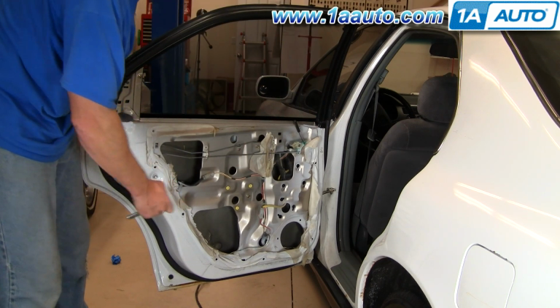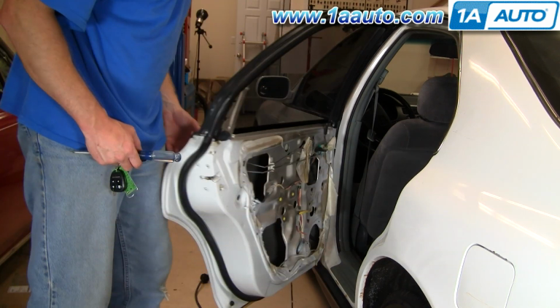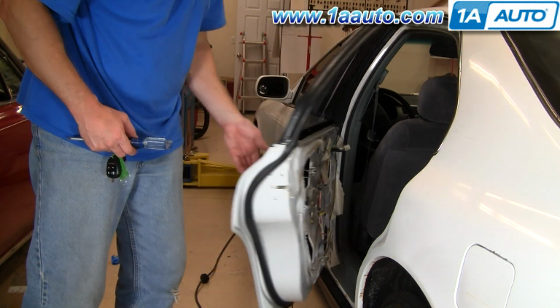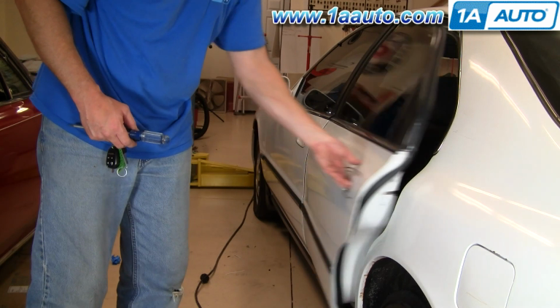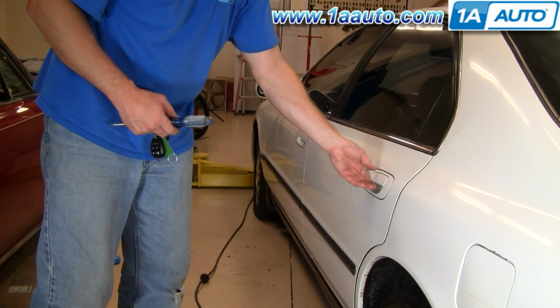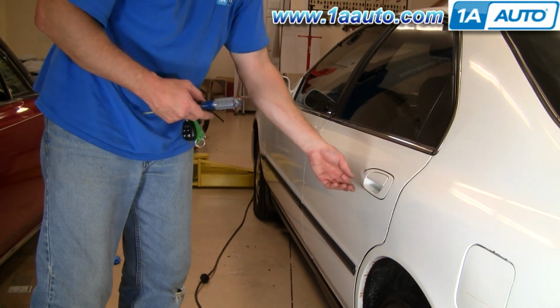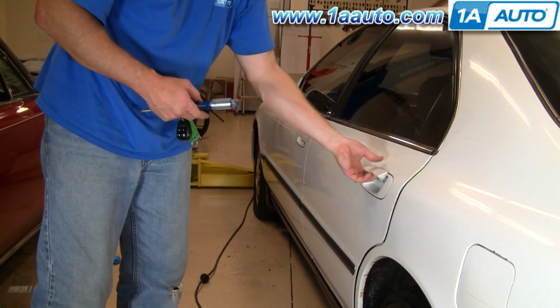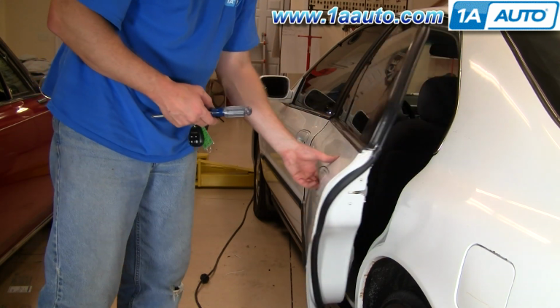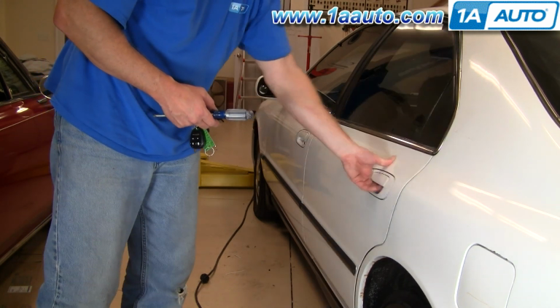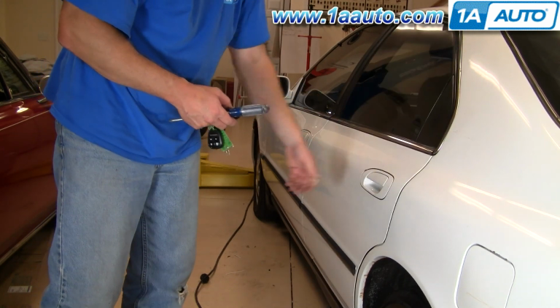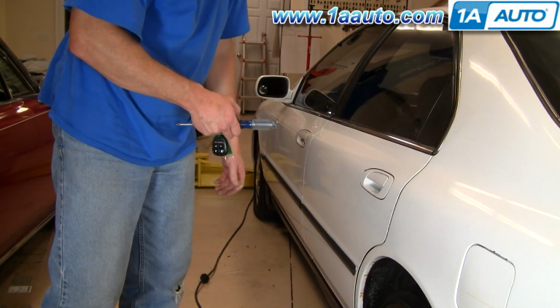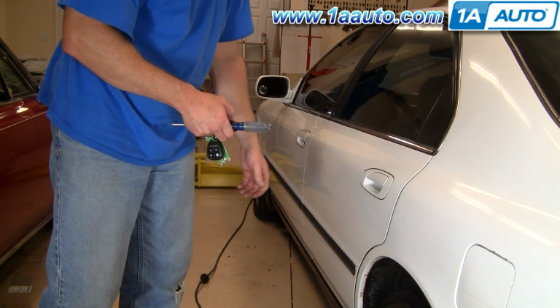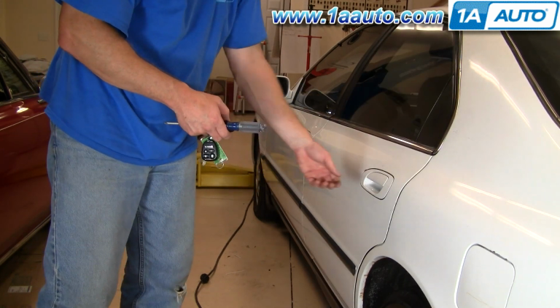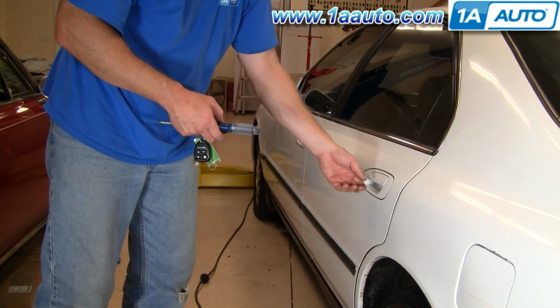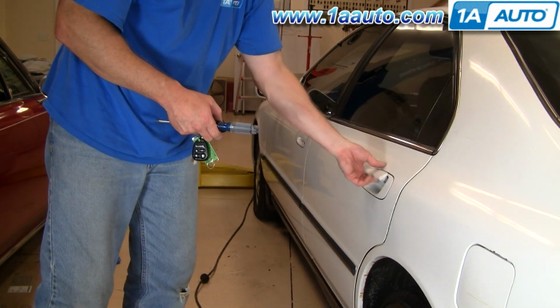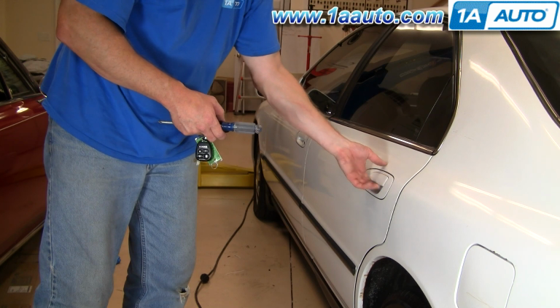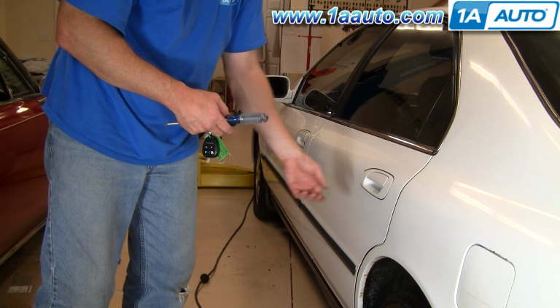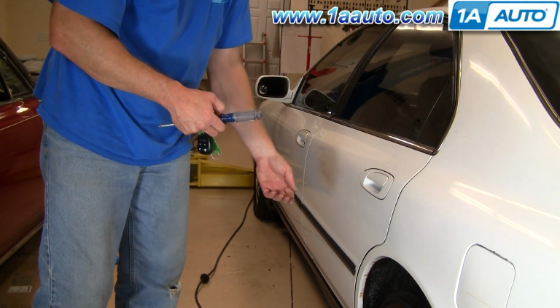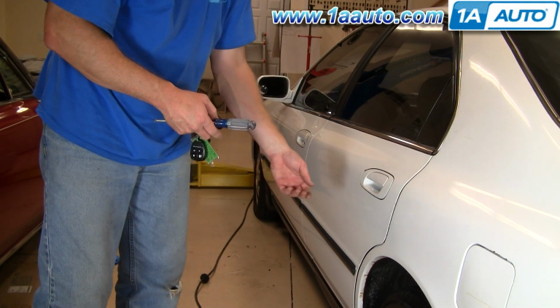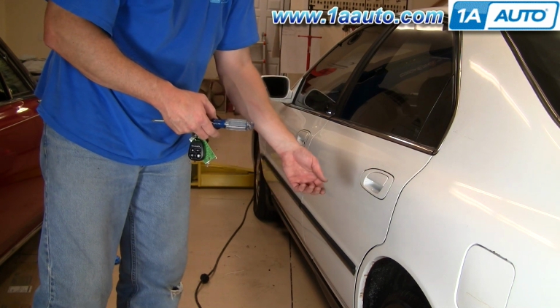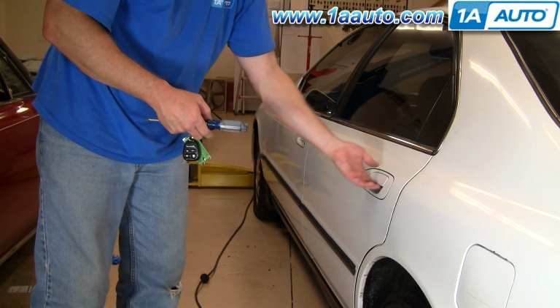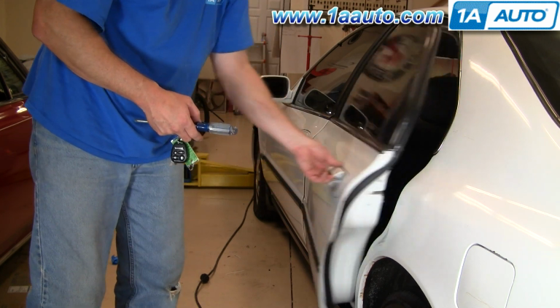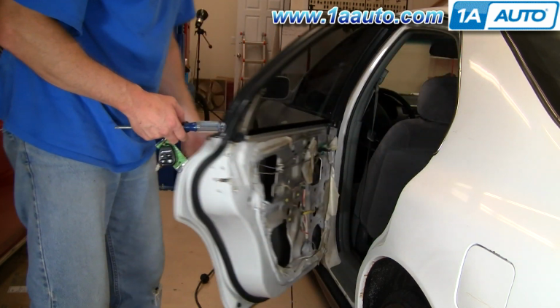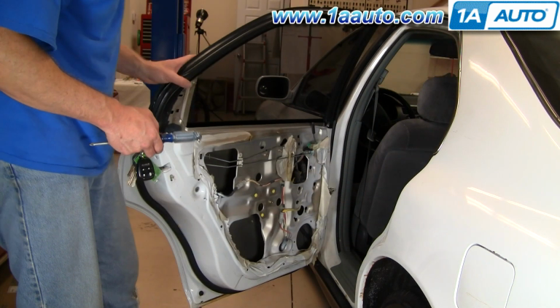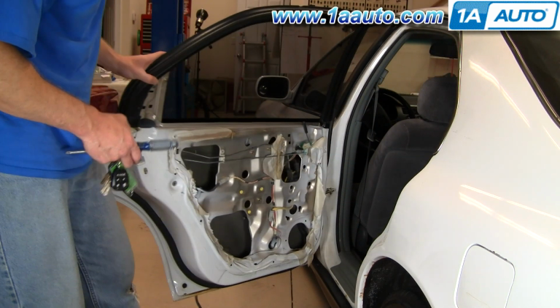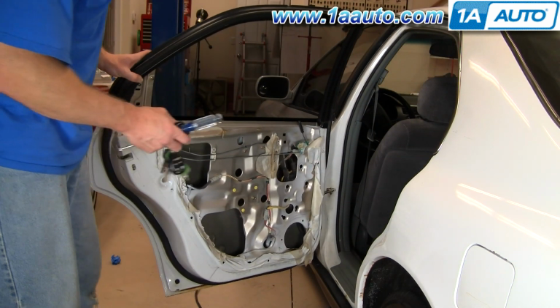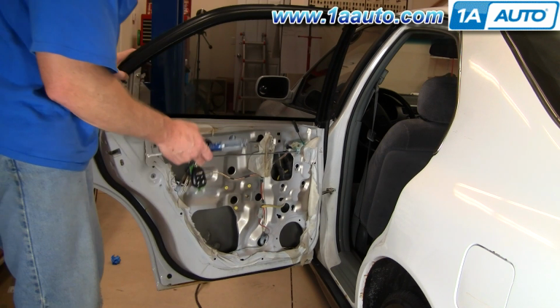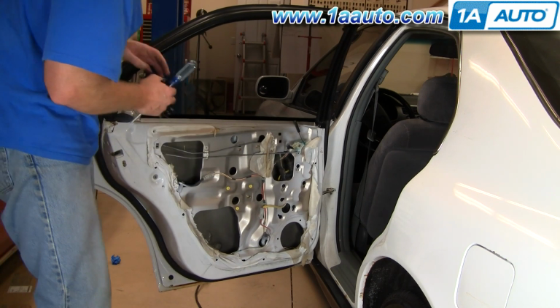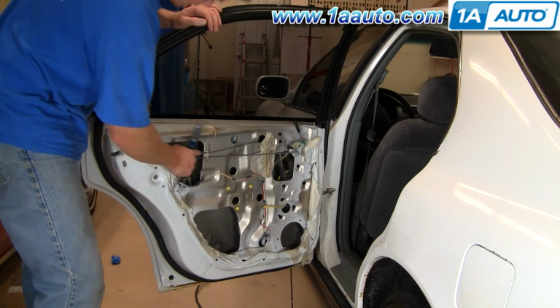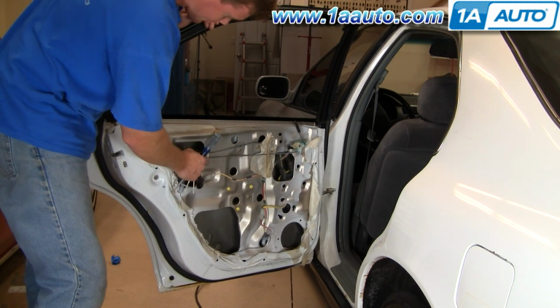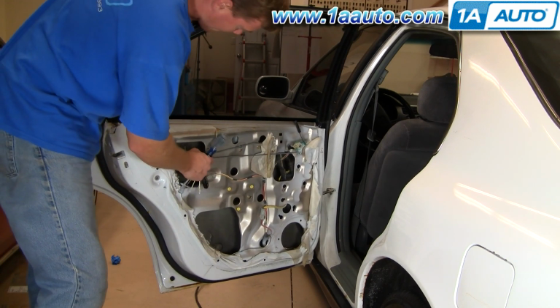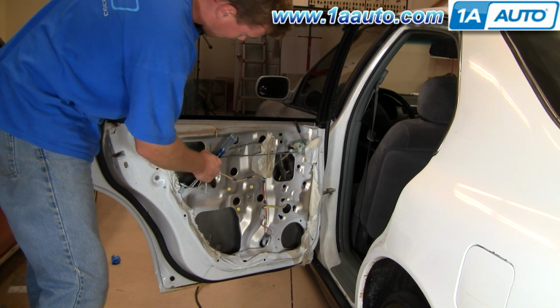Make sure it's working — closed, locked. Now make sure these rods didn't come out at all.